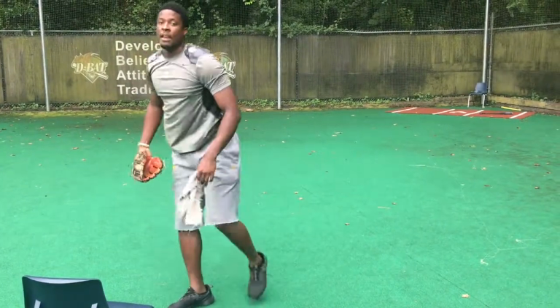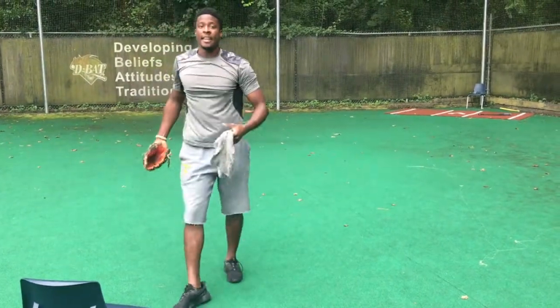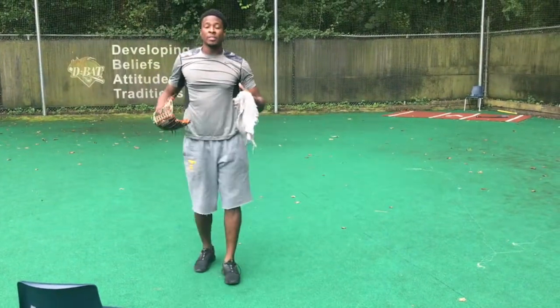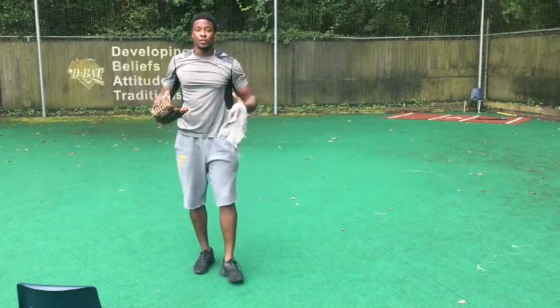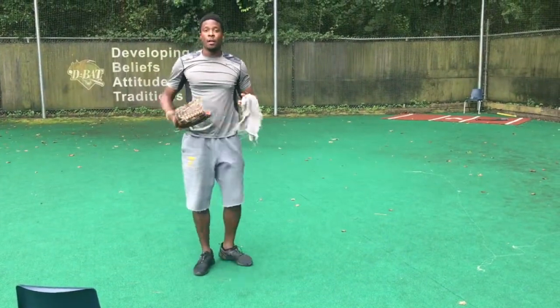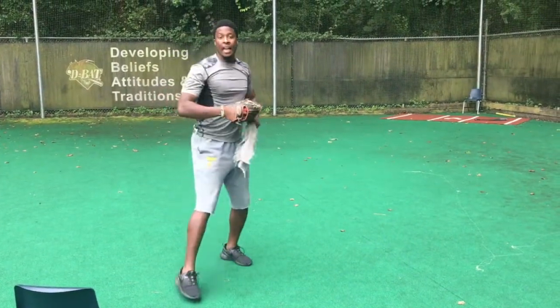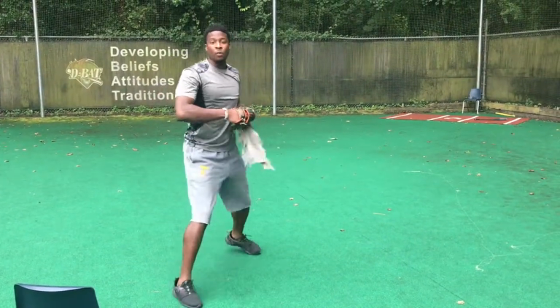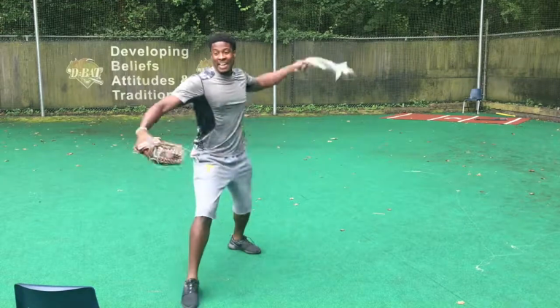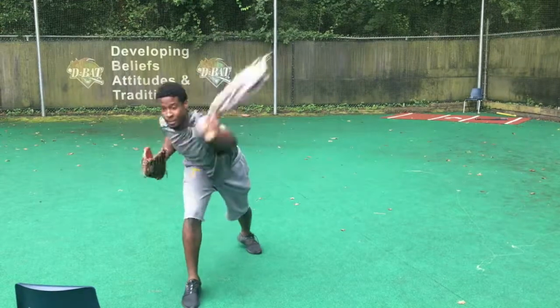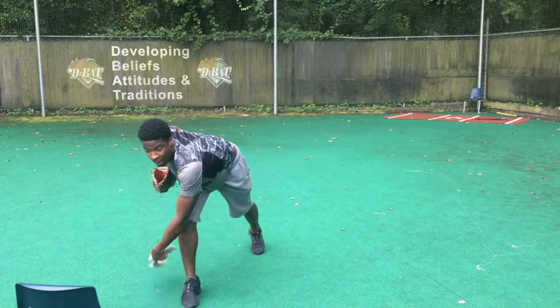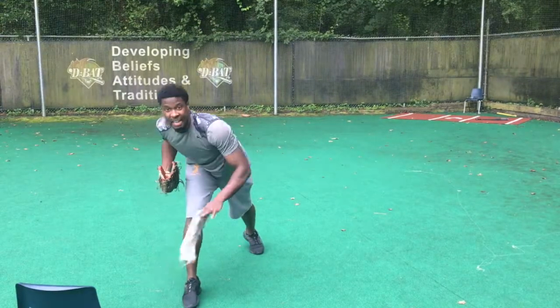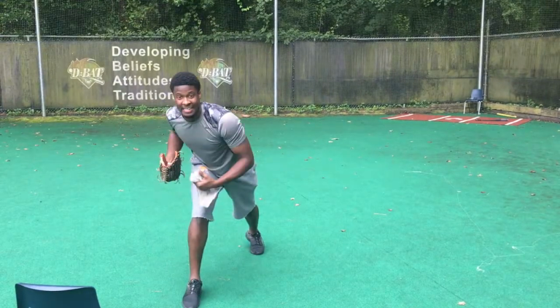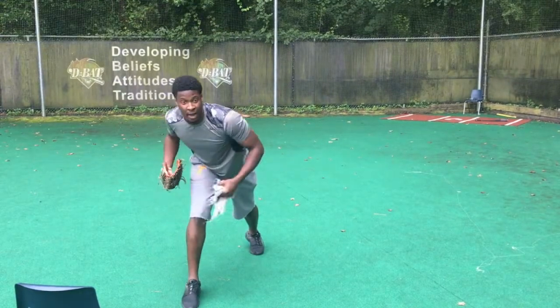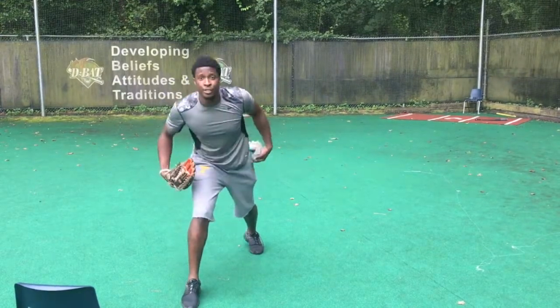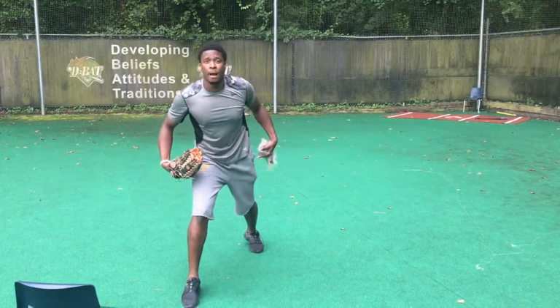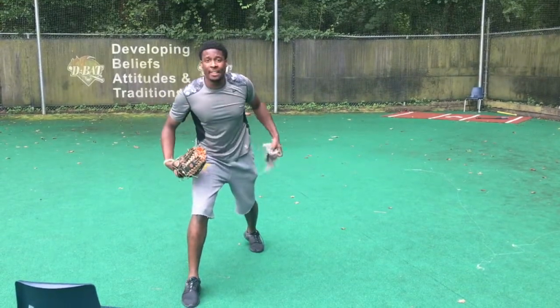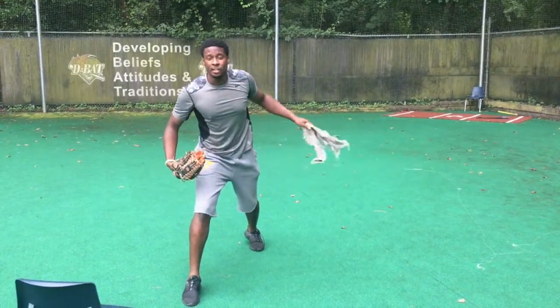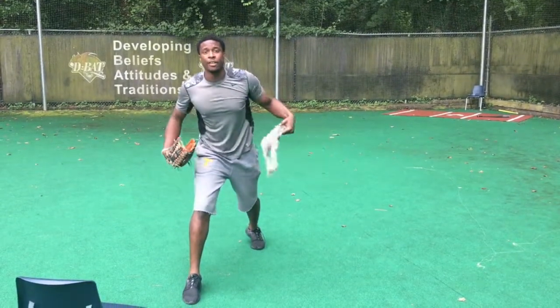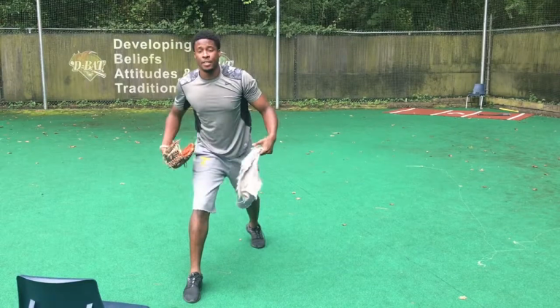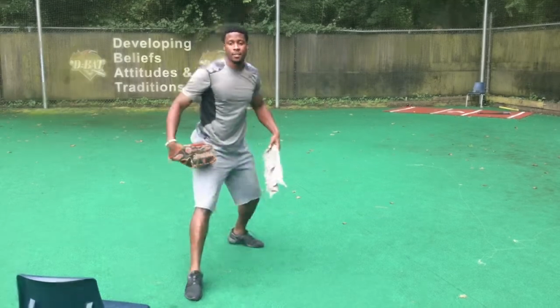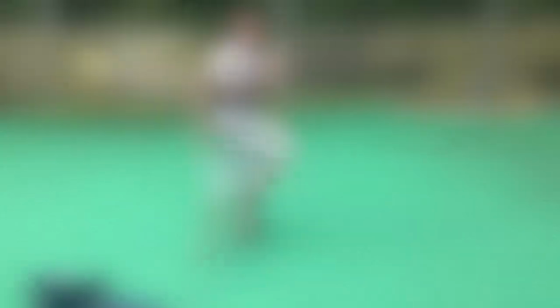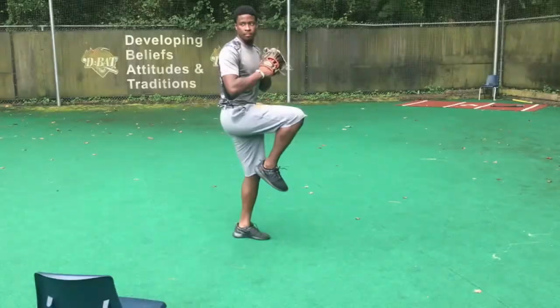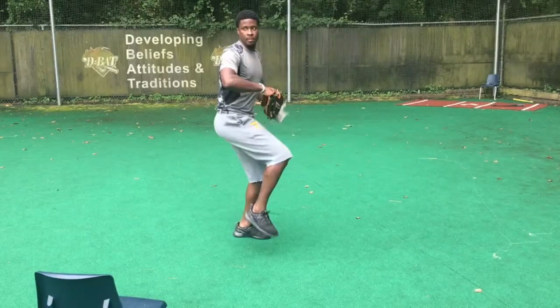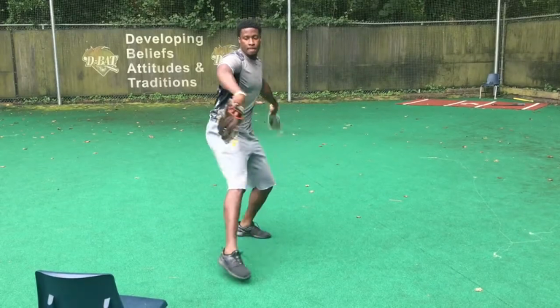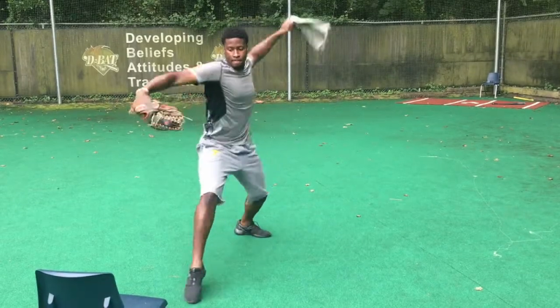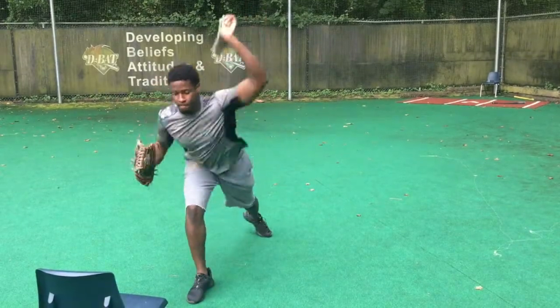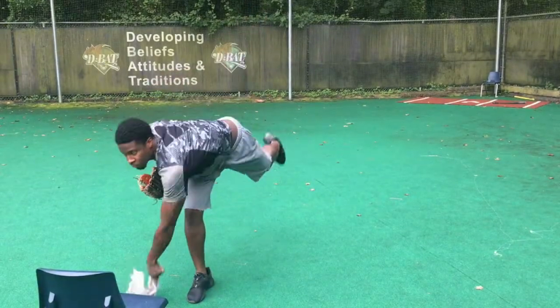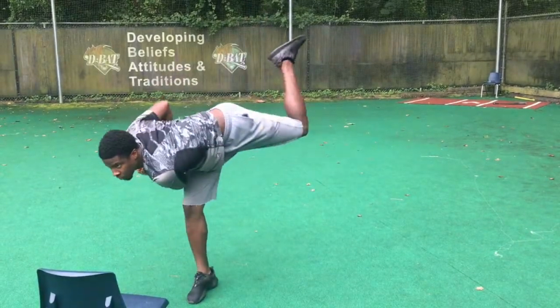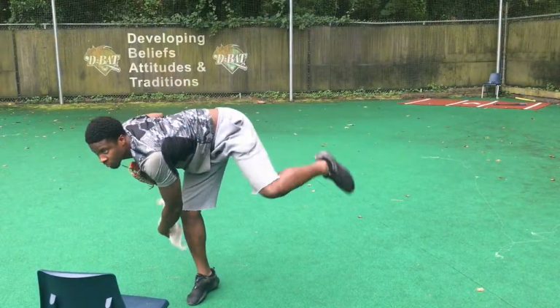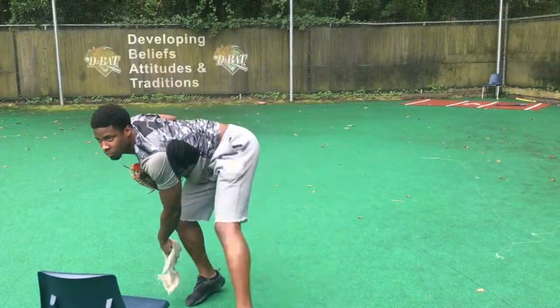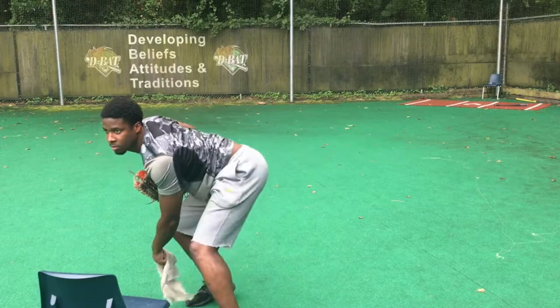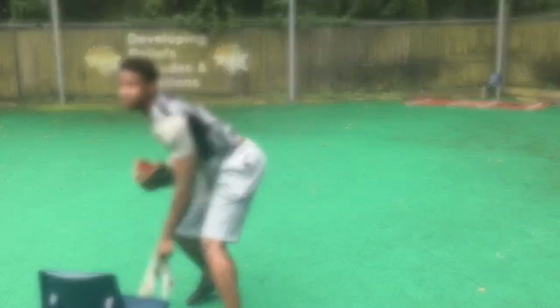Now you see how I was doing these drills — my back really got down to the ground, and when I got down to the ground I pushed off my back leg so I could have a good finish. Your back down to the ground and almost parallel with your lower body.